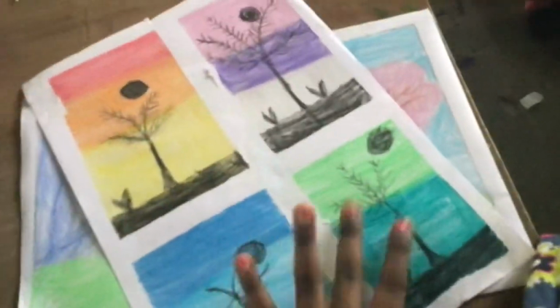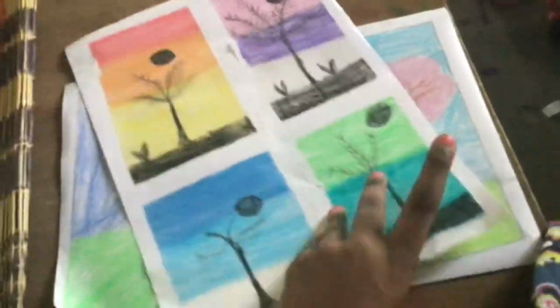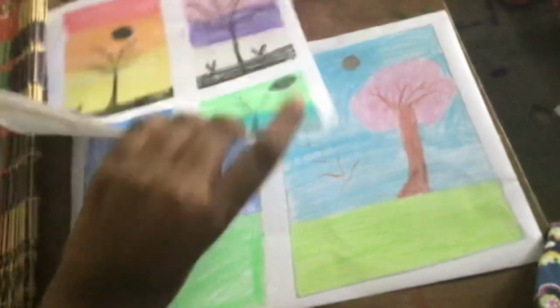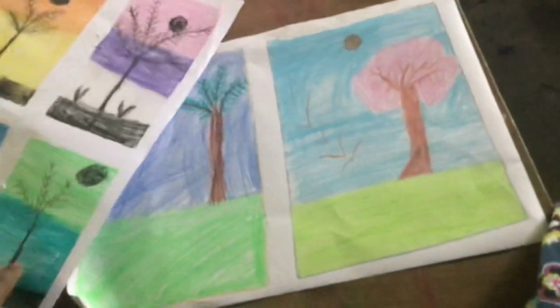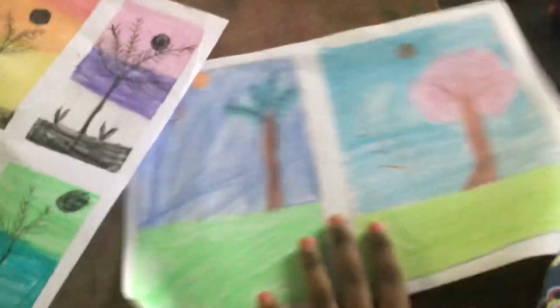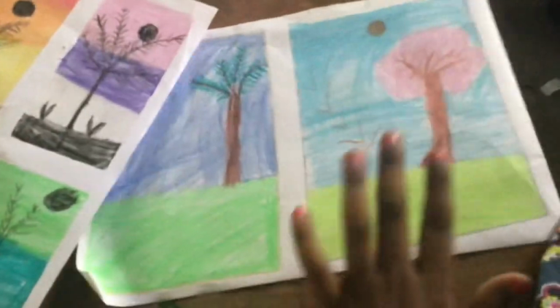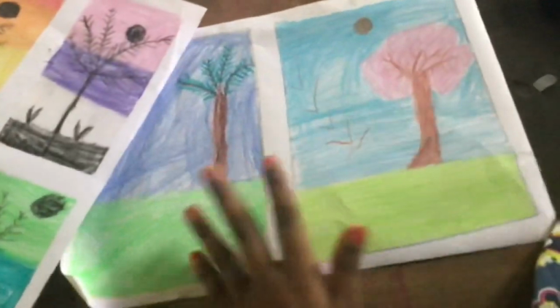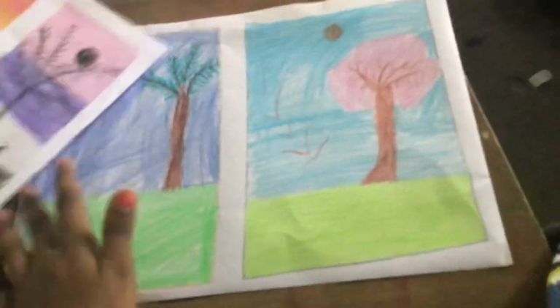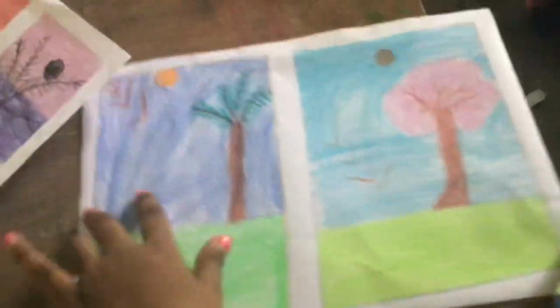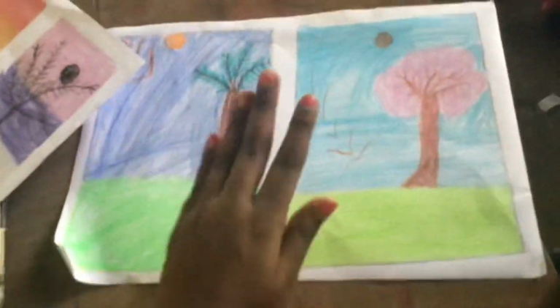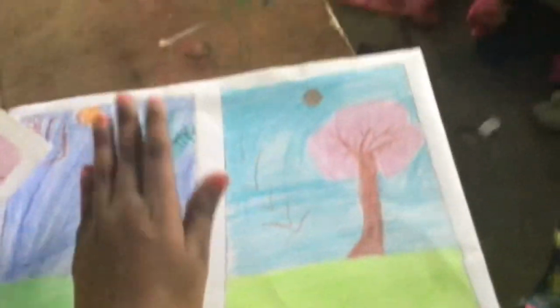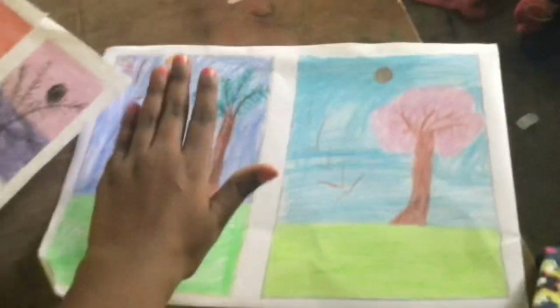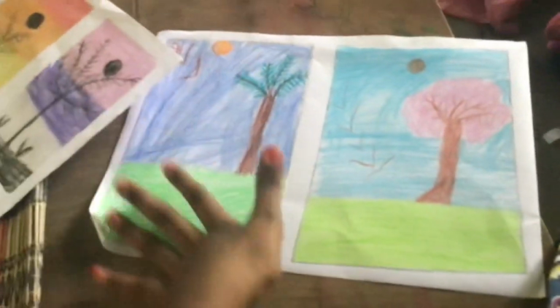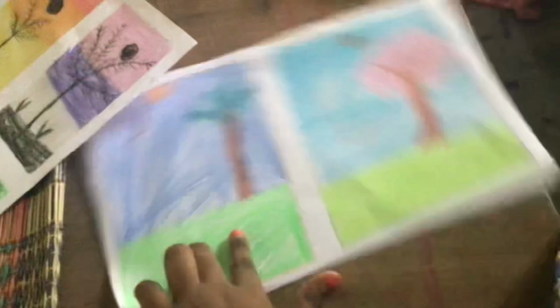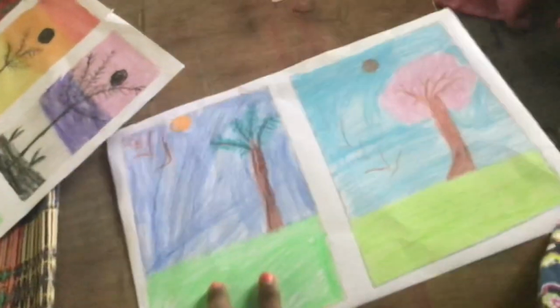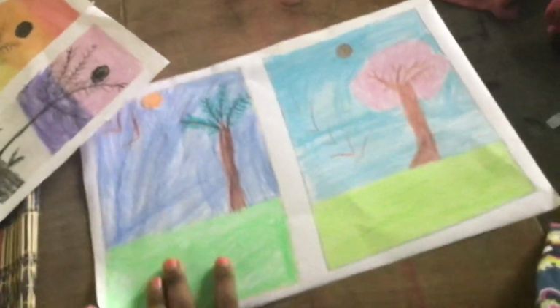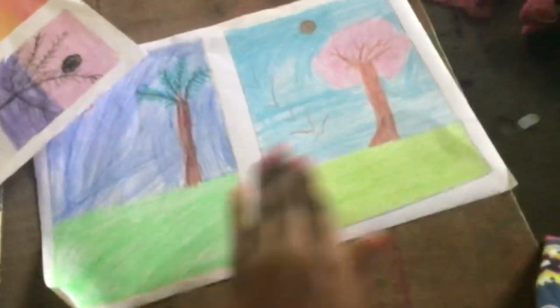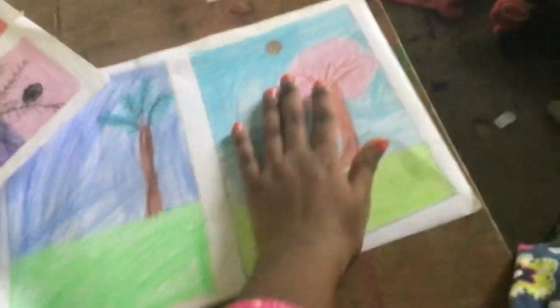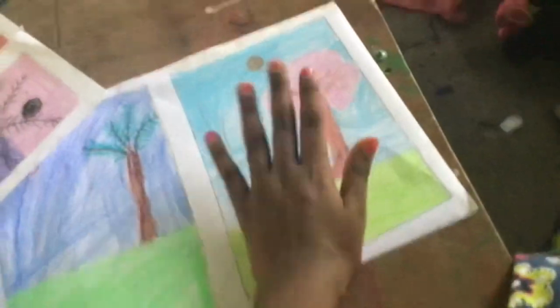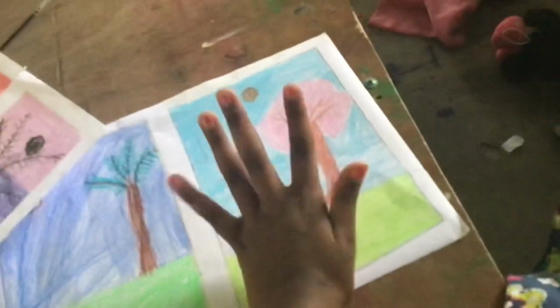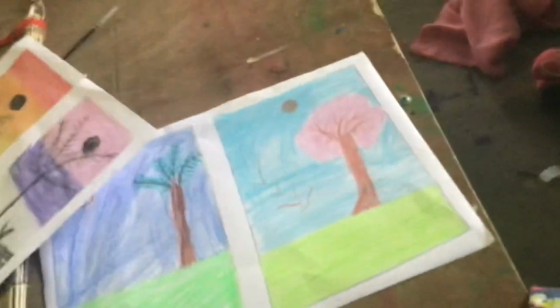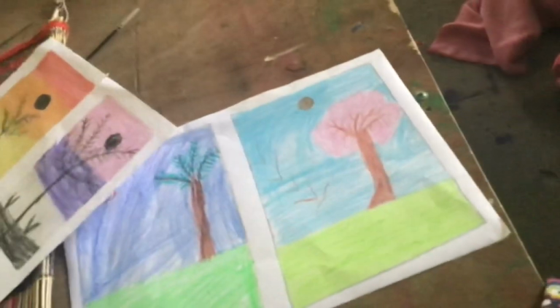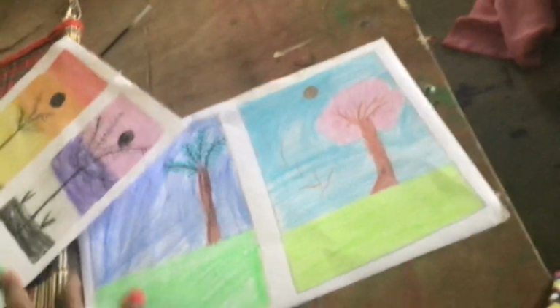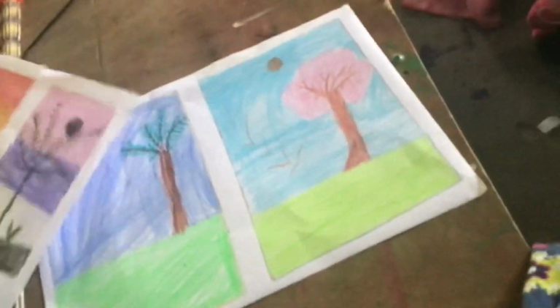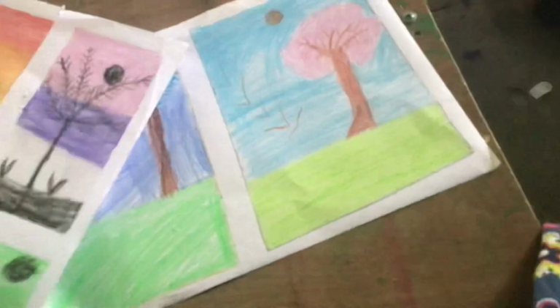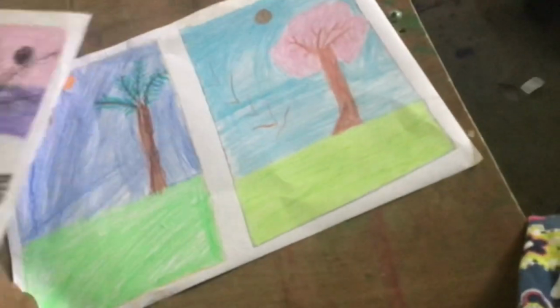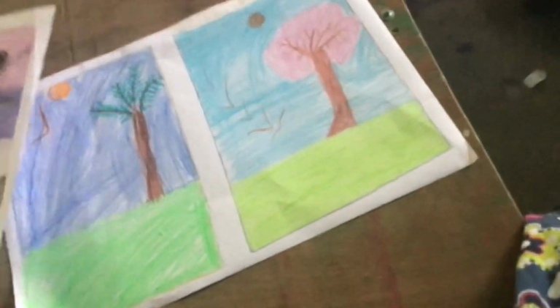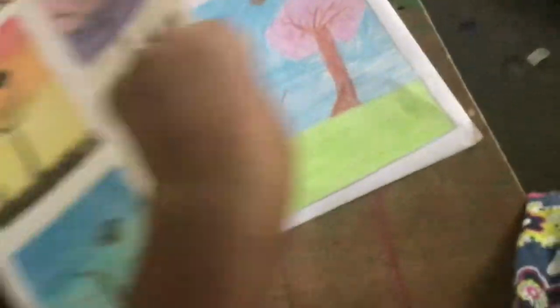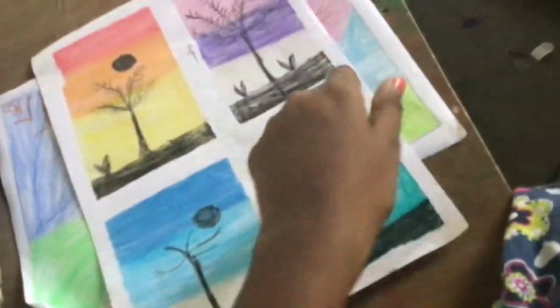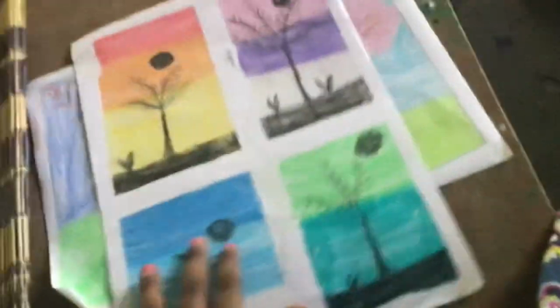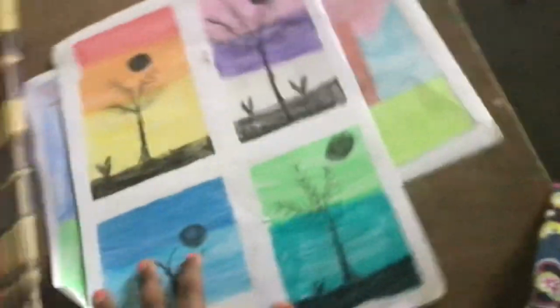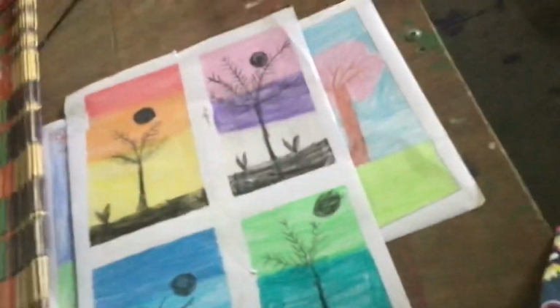This is the second drawing. This is the first drawing. It's a very summer drawing. This is the next spring. This spring season is a very good drawing. I'm going to show you how to do it.